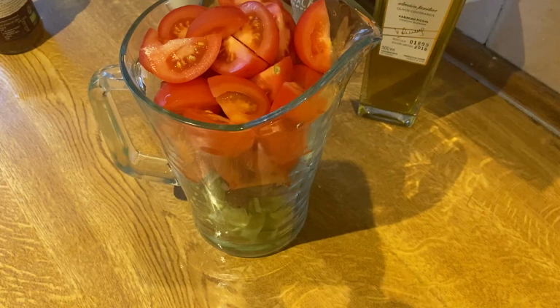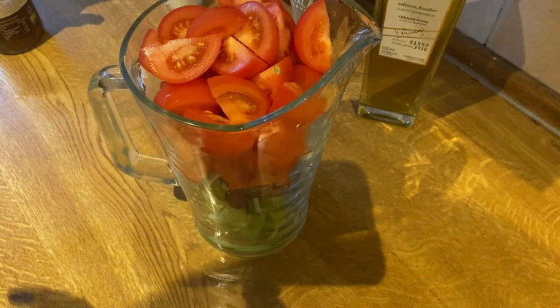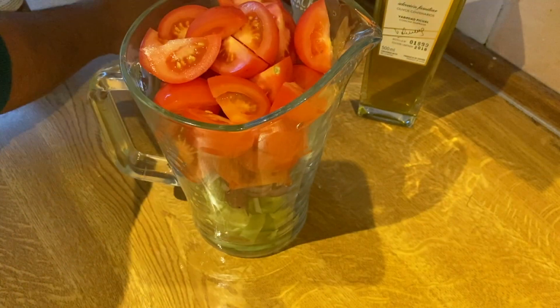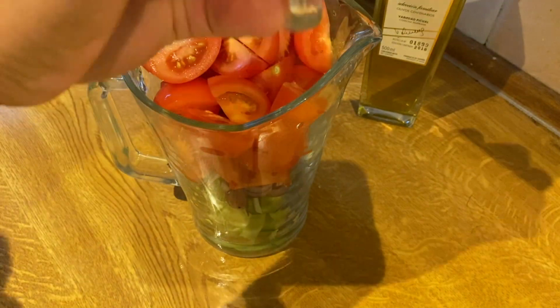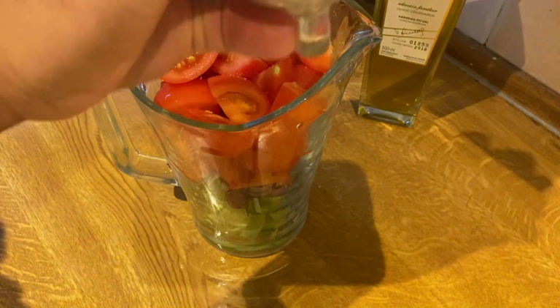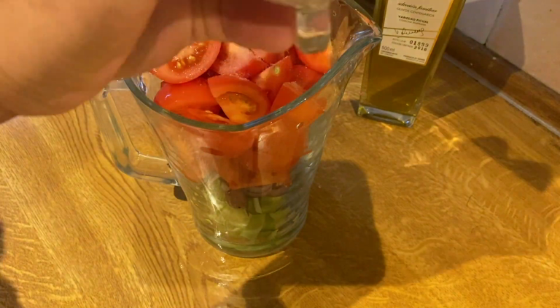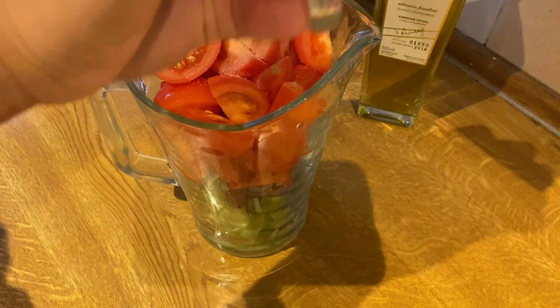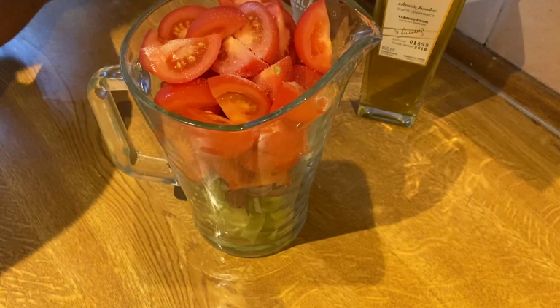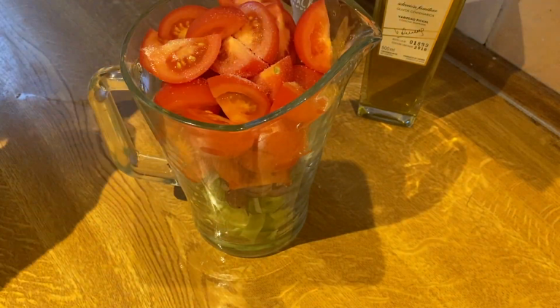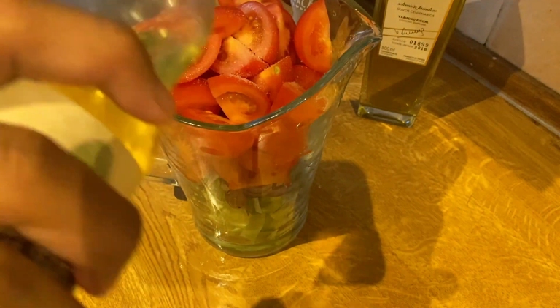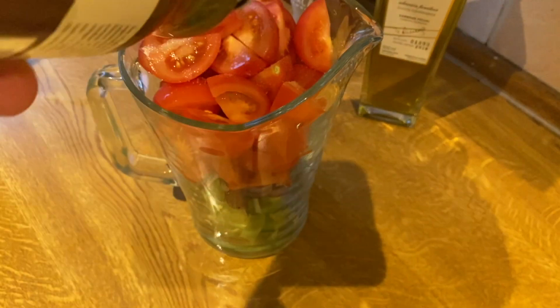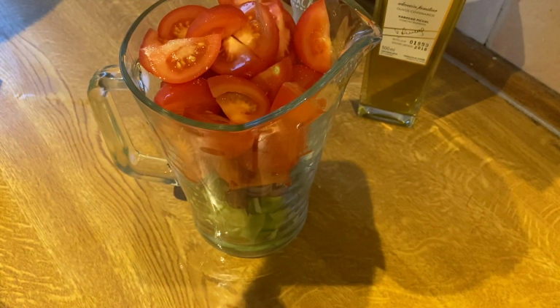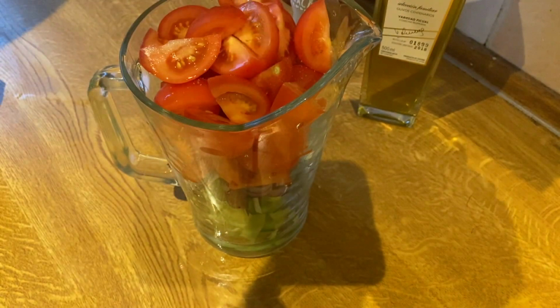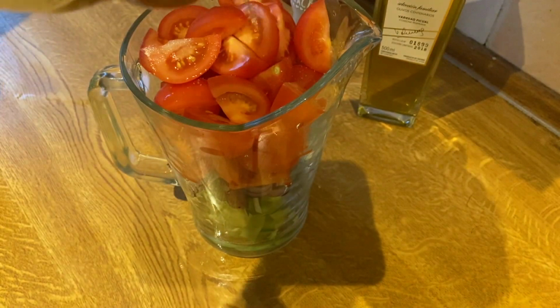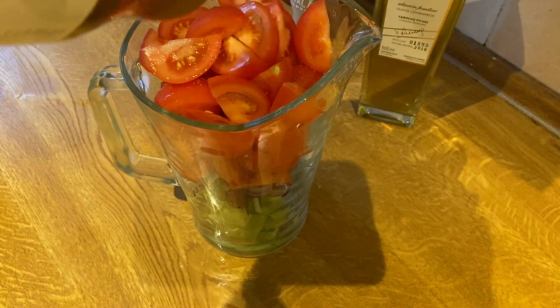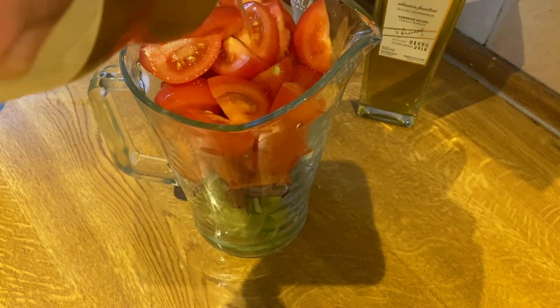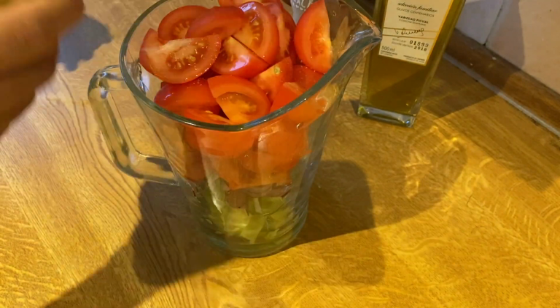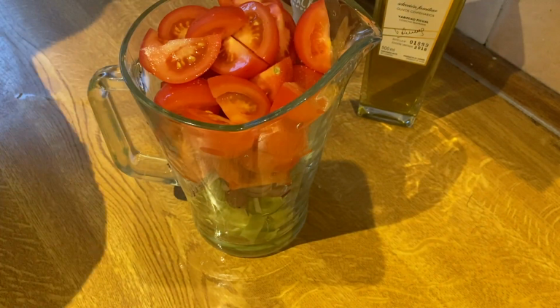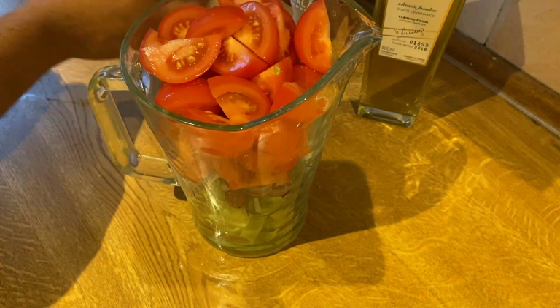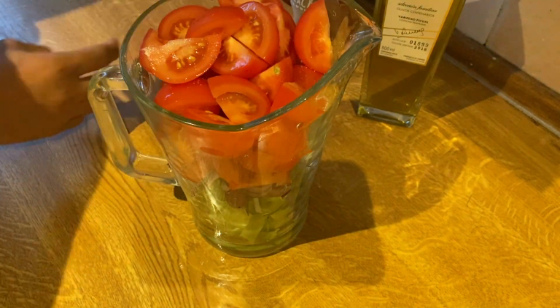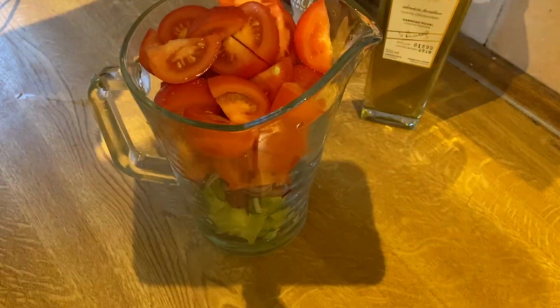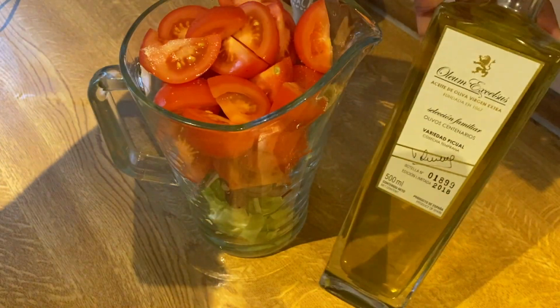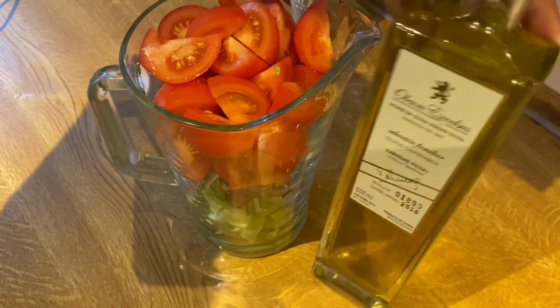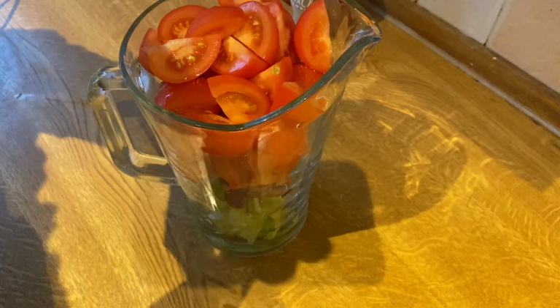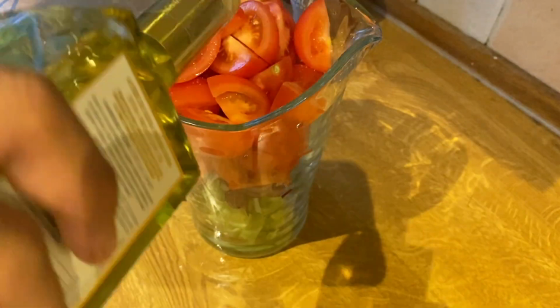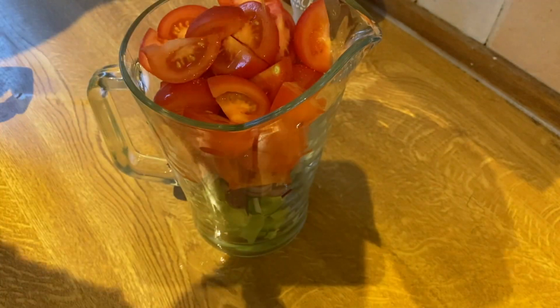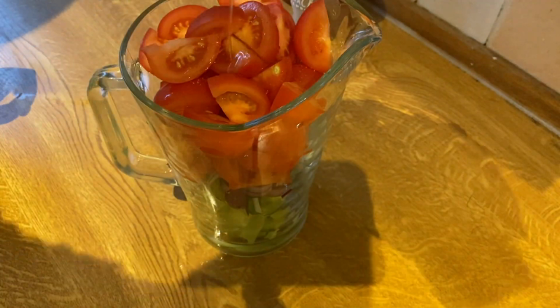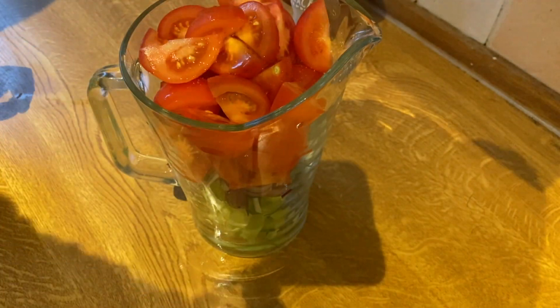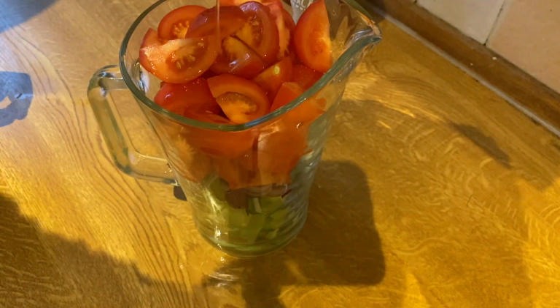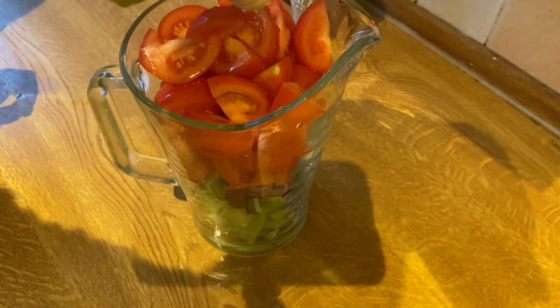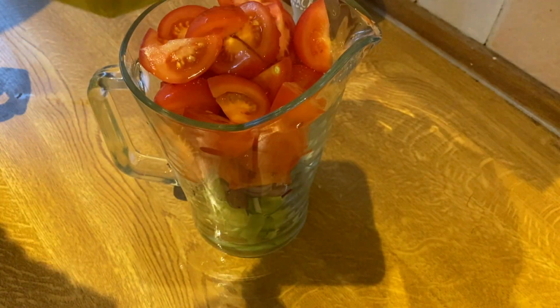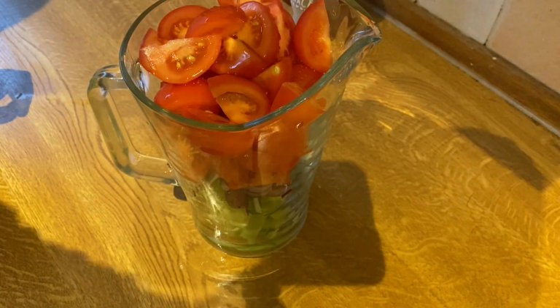We will season it with salt and pepper, and we will add three tablespoons of sherry vinegar — vinagre de Jerez — and four tablespoons of extra virgin olive oil.